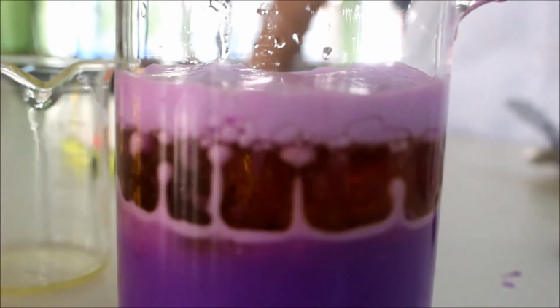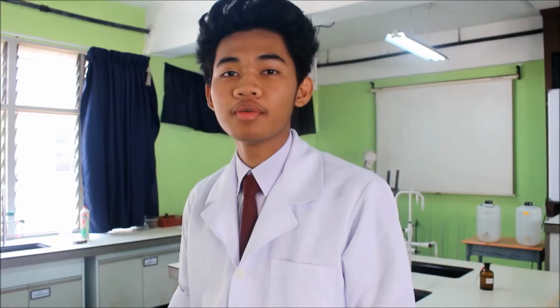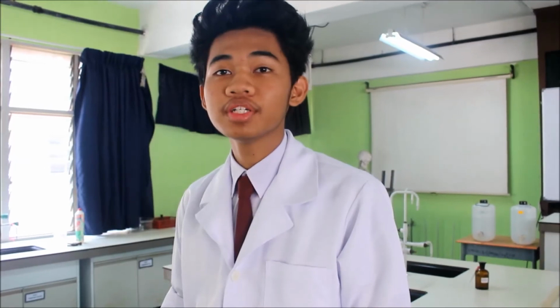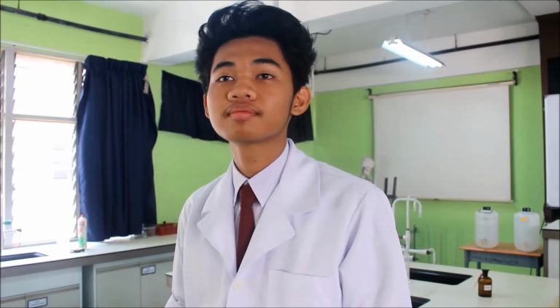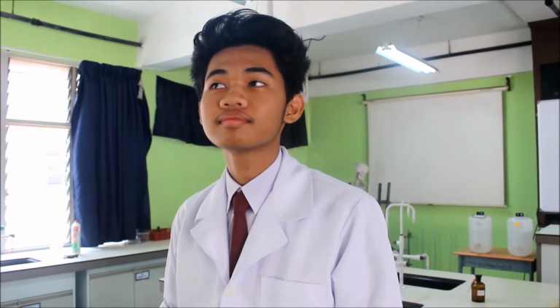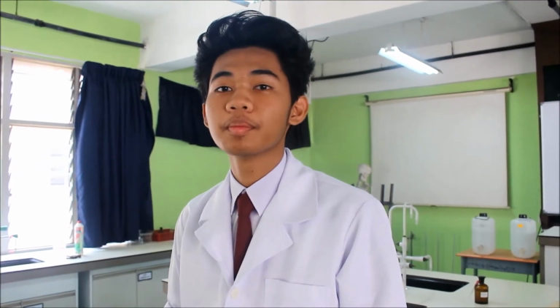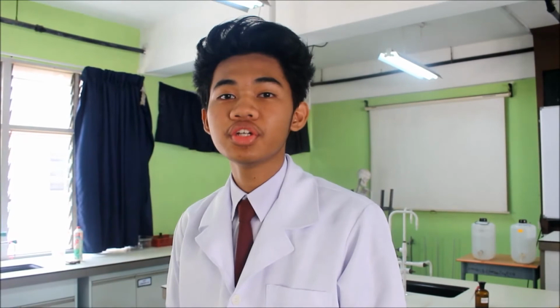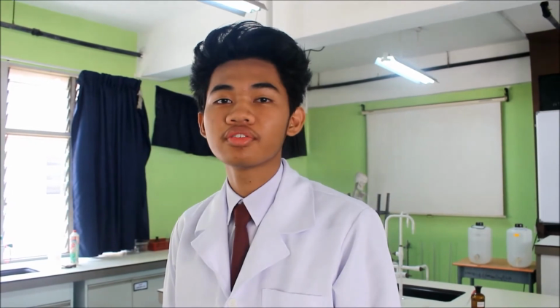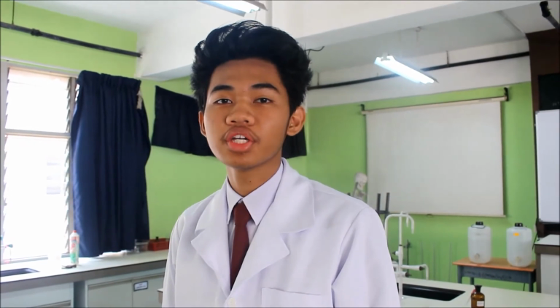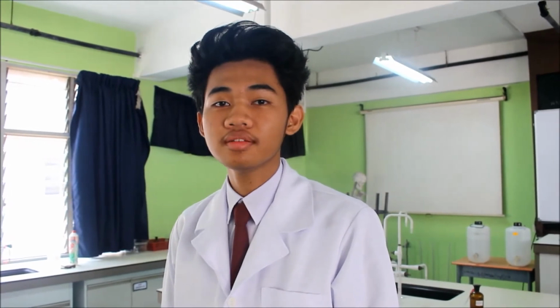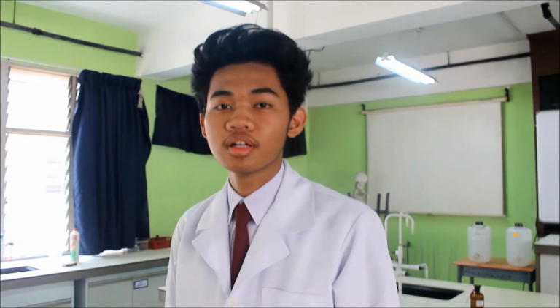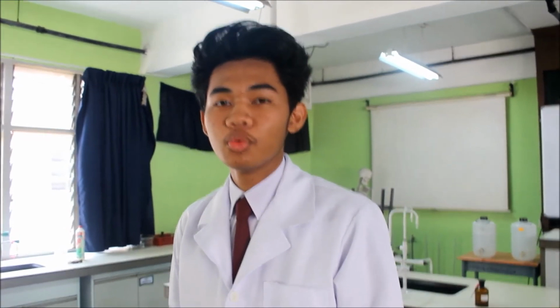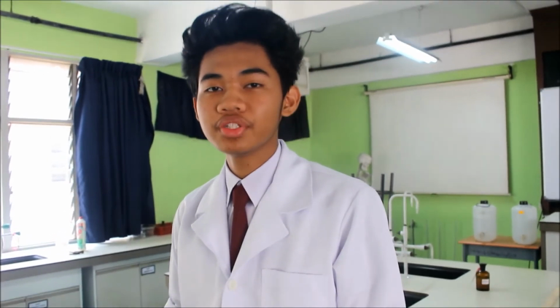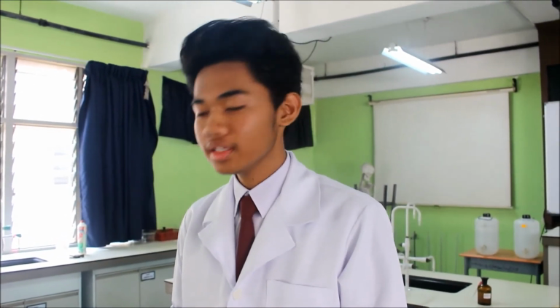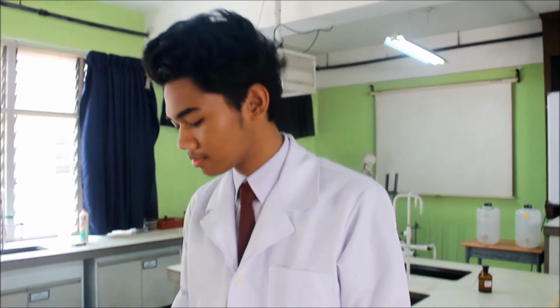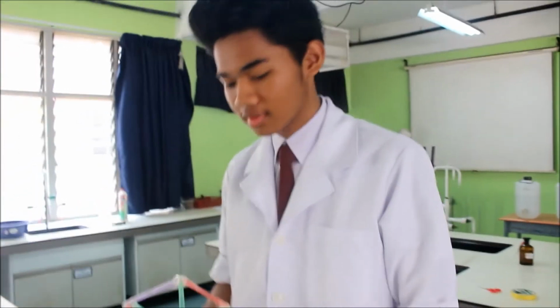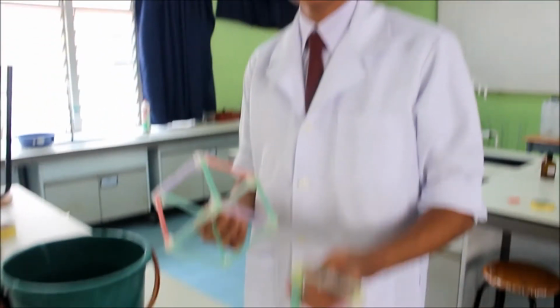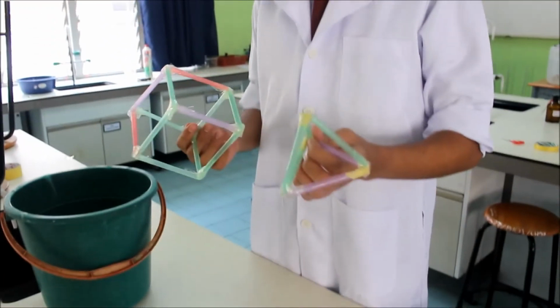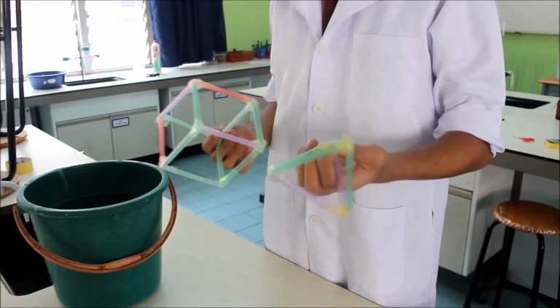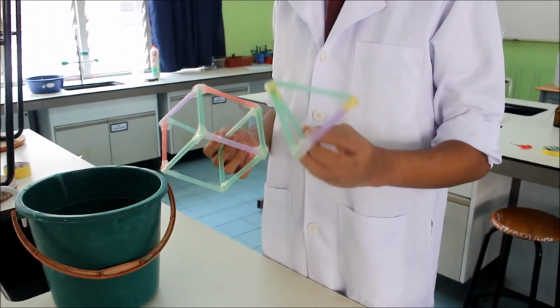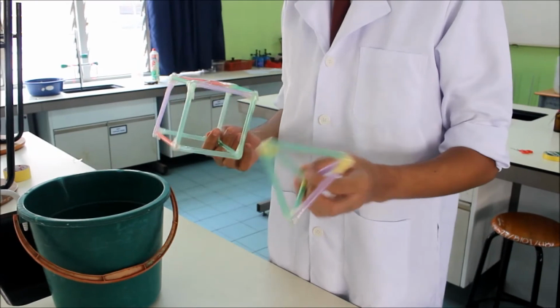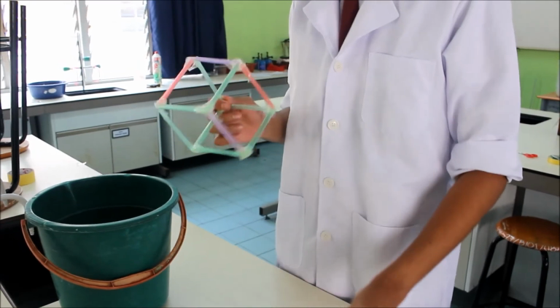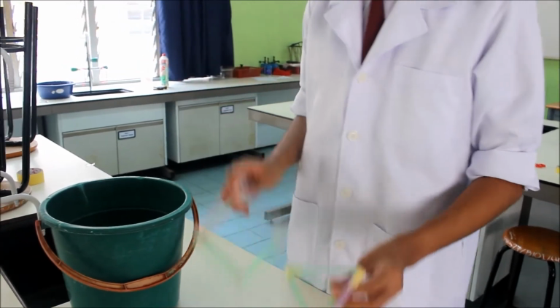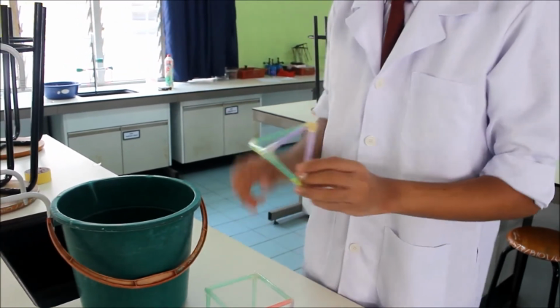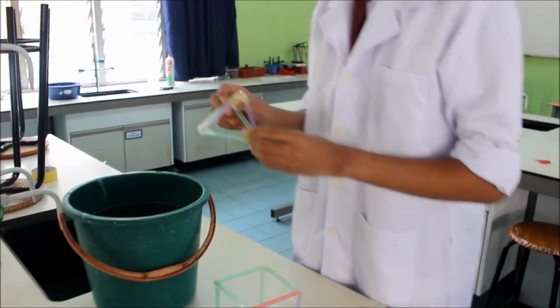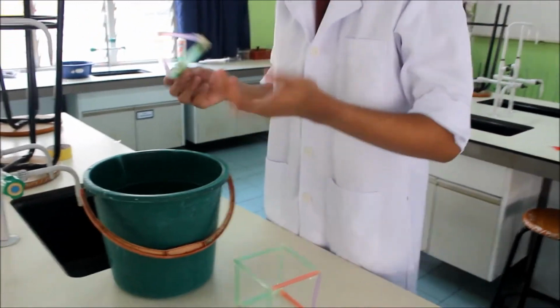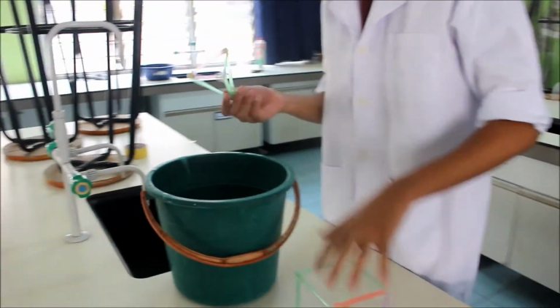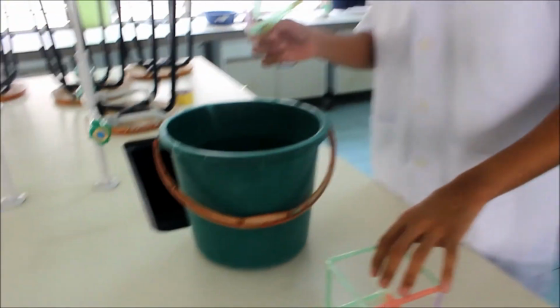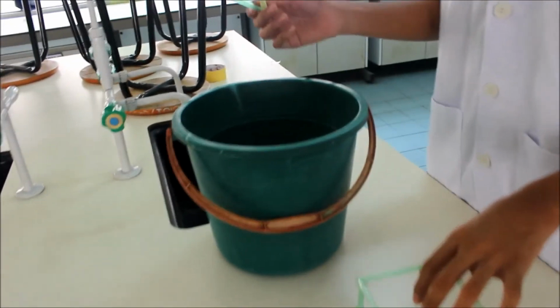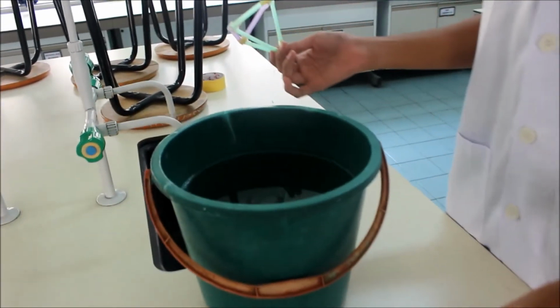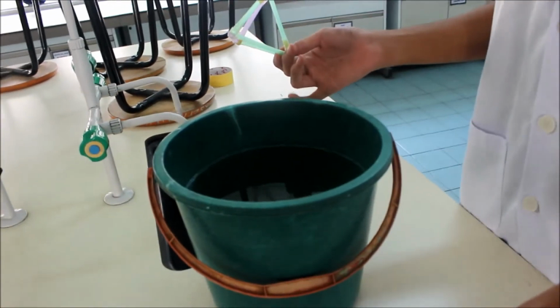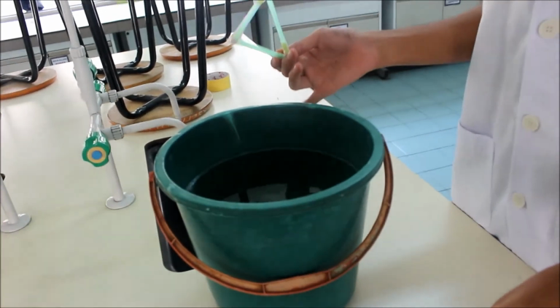I'm from the Ministry of Education. We're presenting this cube and this pyramid. First of all, take this — what is it?